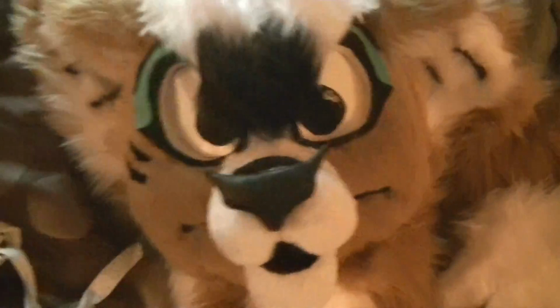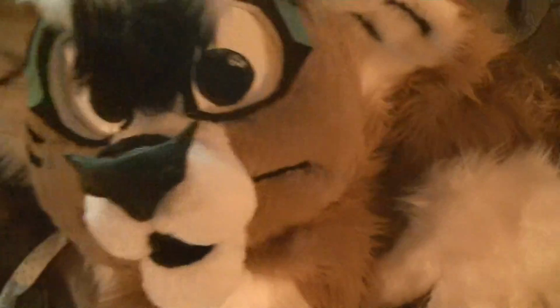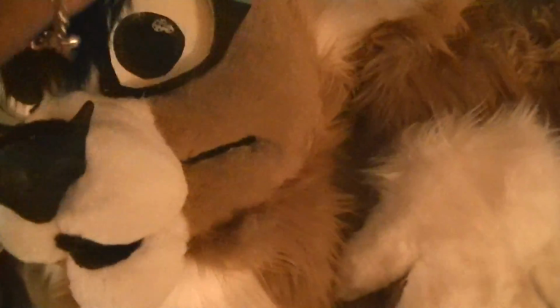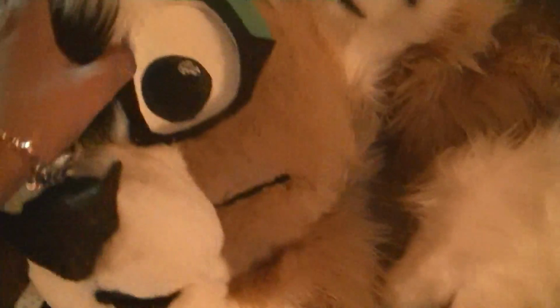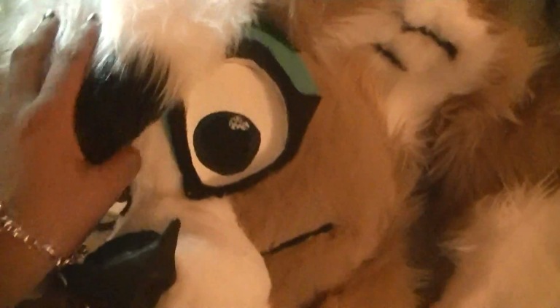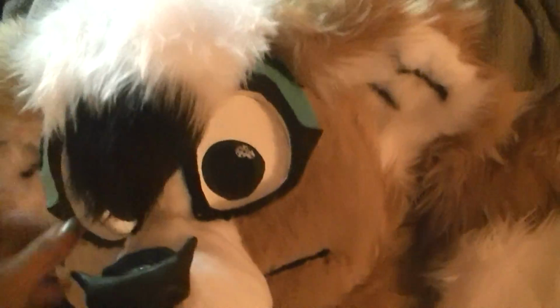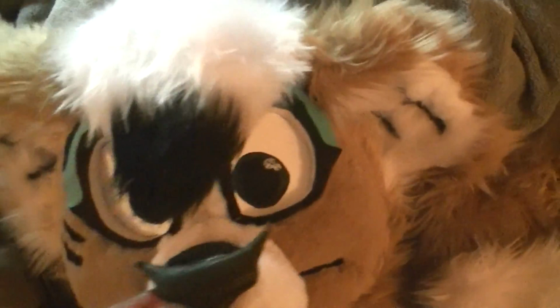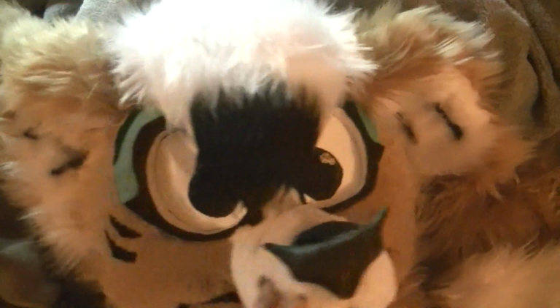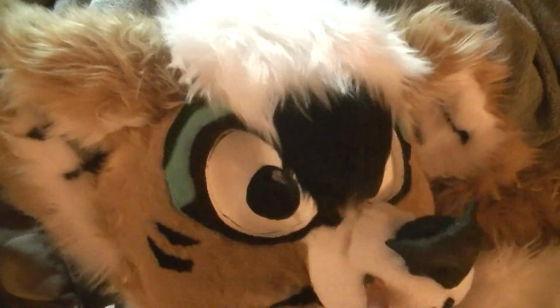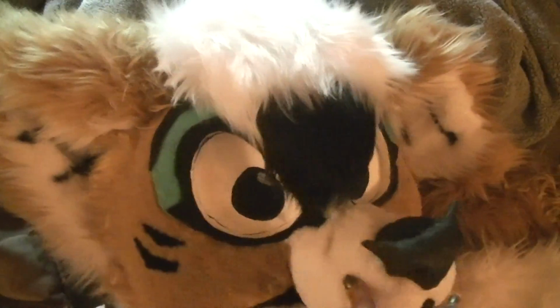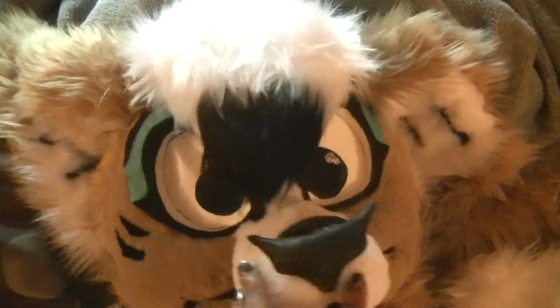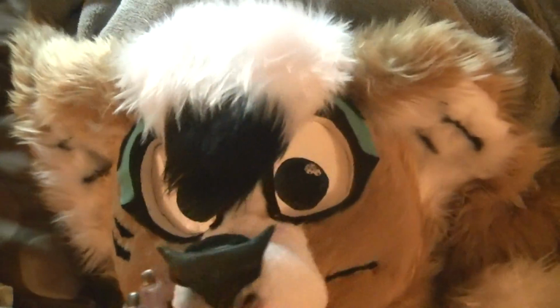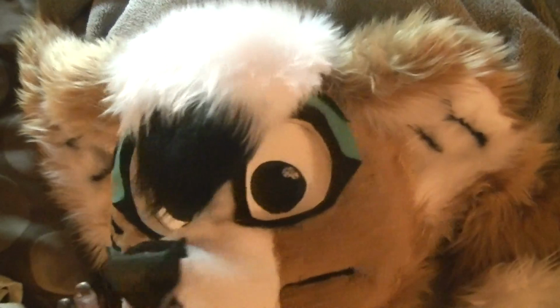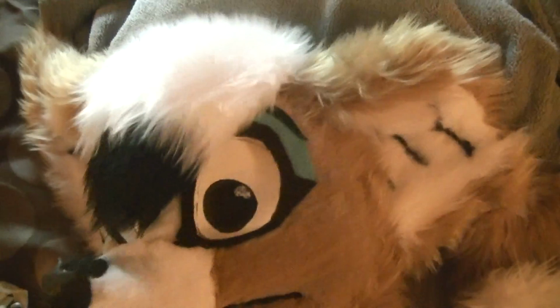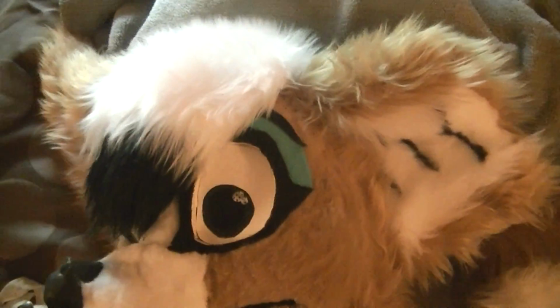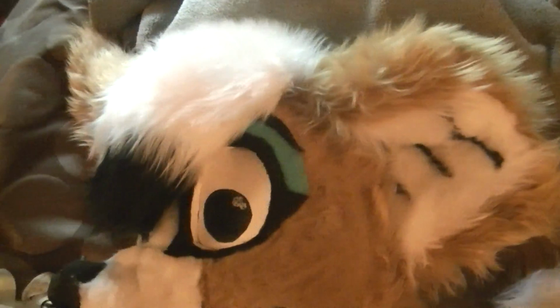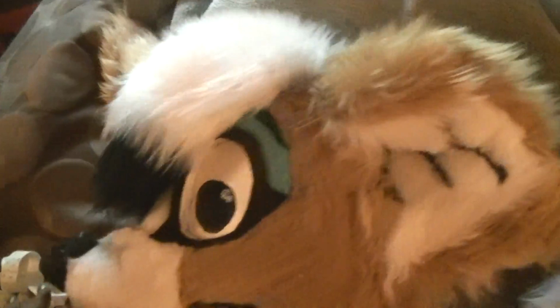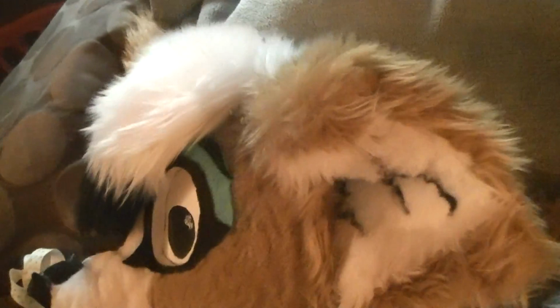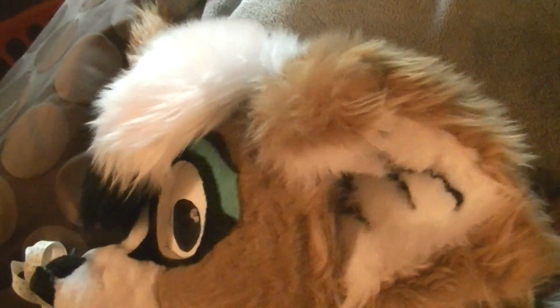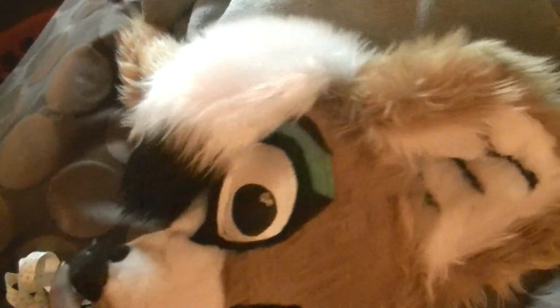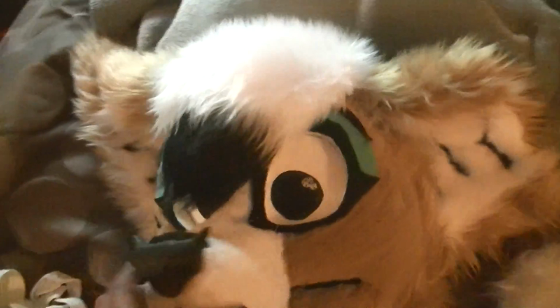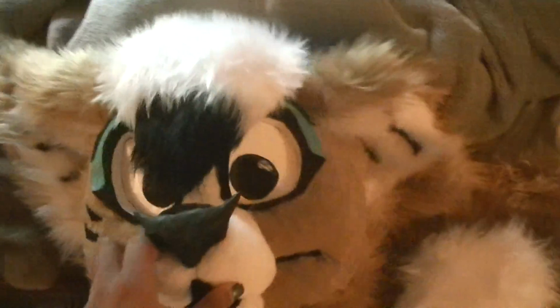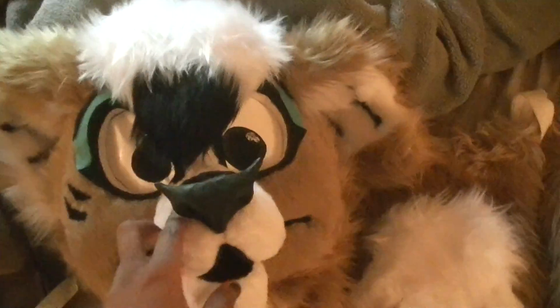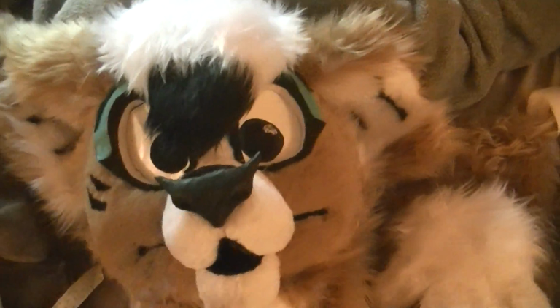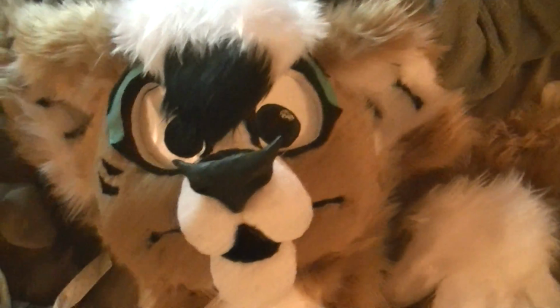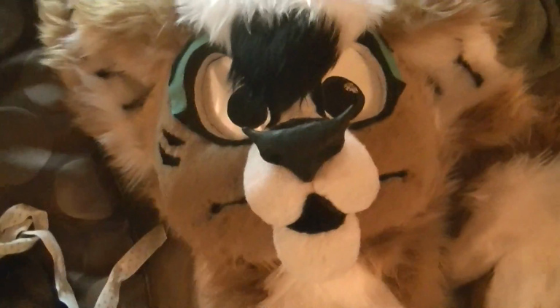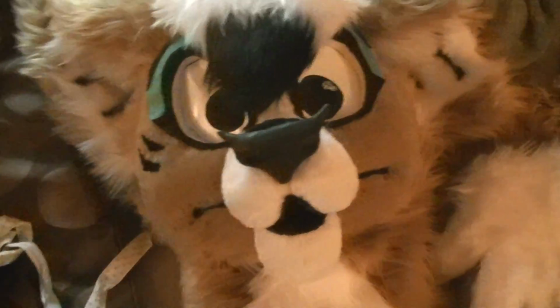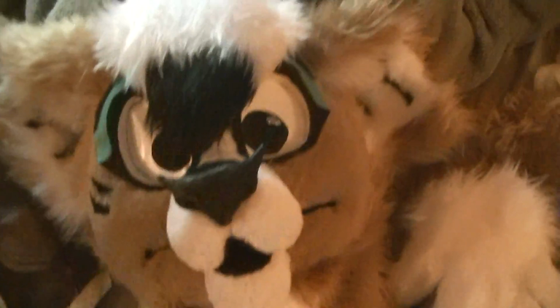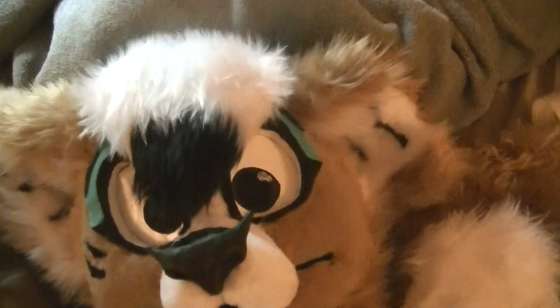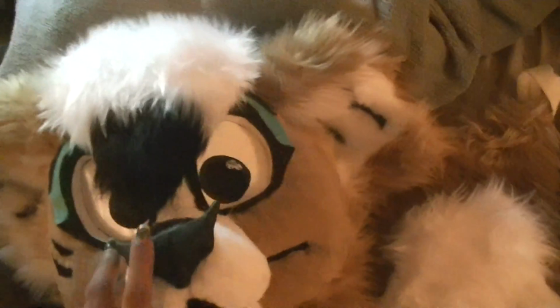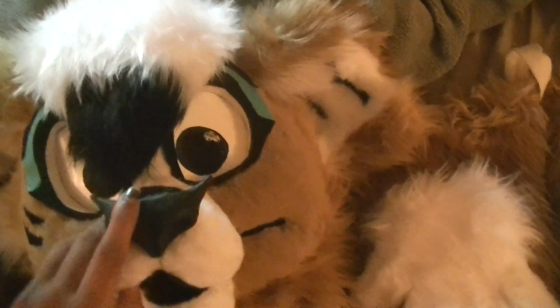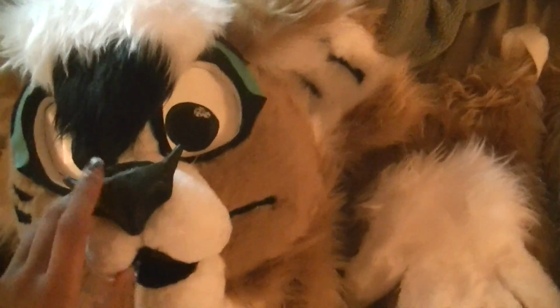Her eyes are toony — they're follow-me, which I absolutely love. They're not extremely follow-me though; I don't like it when they are, it just looks weird.